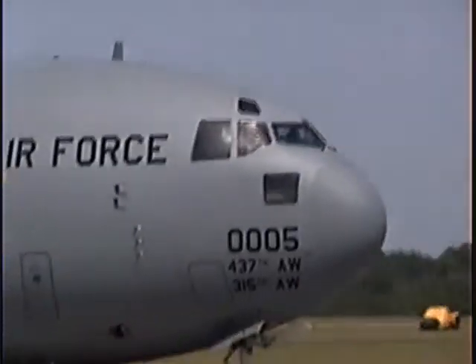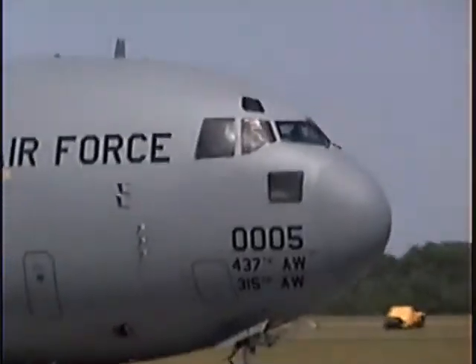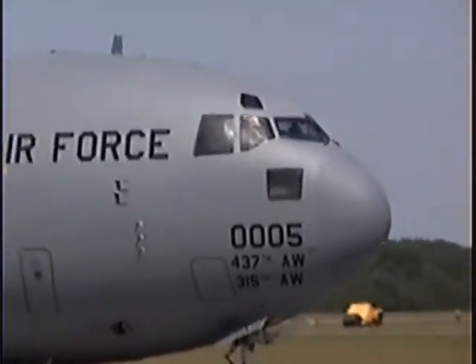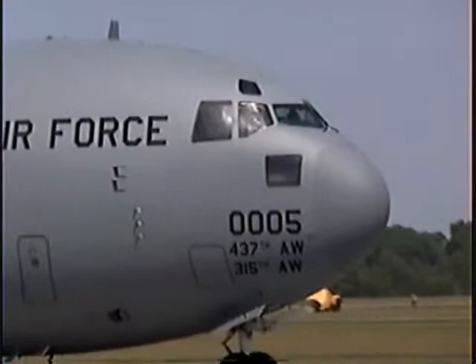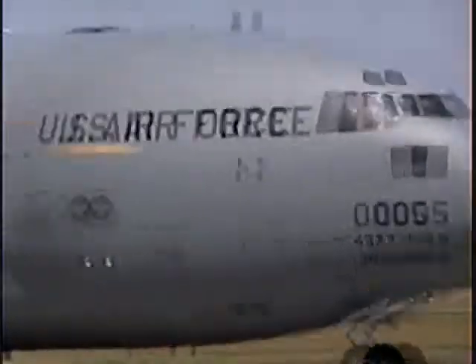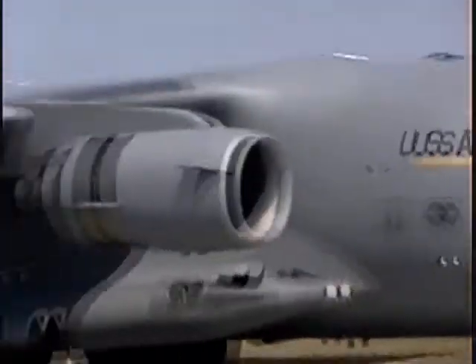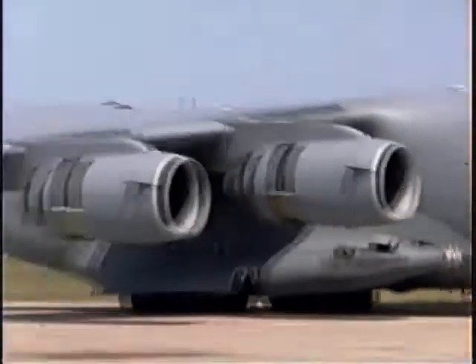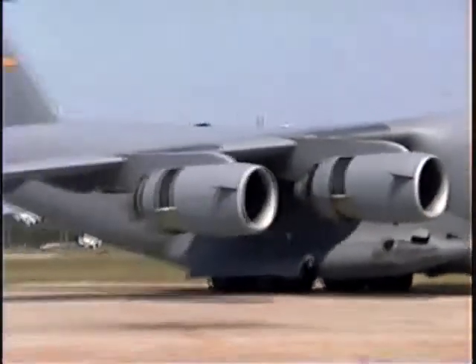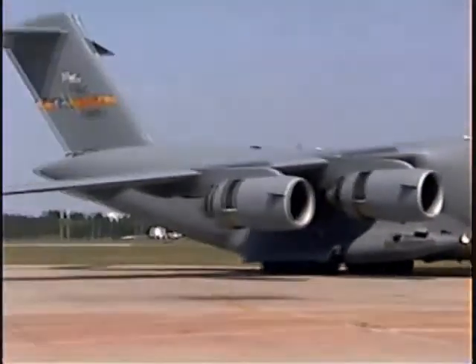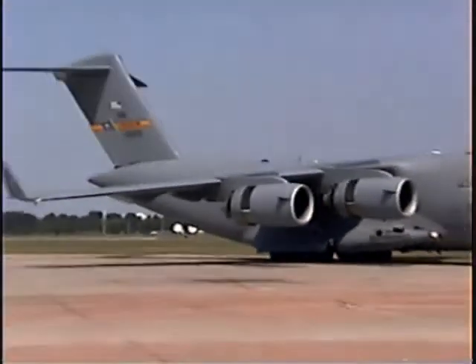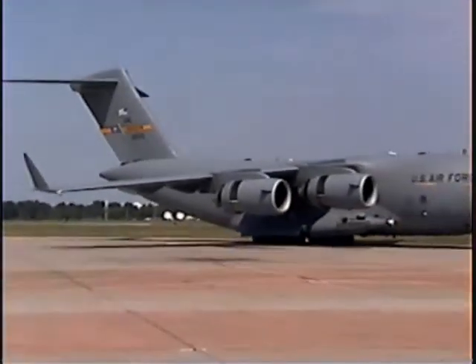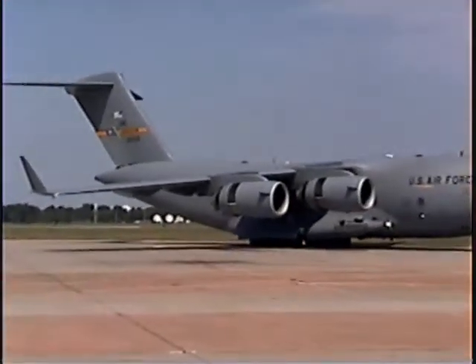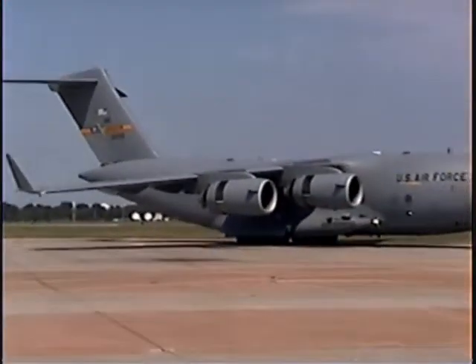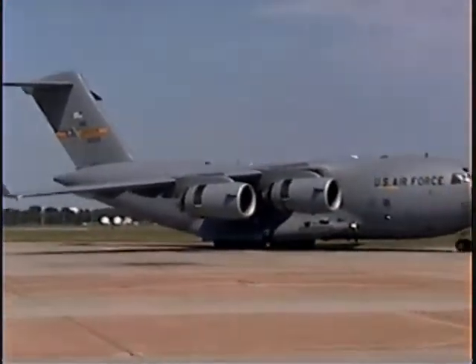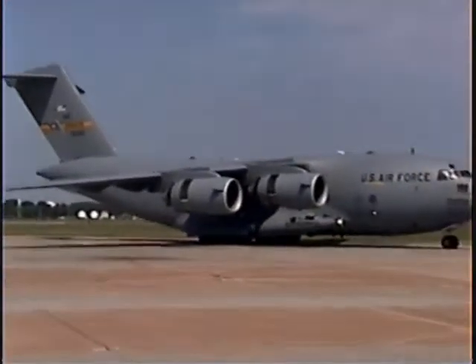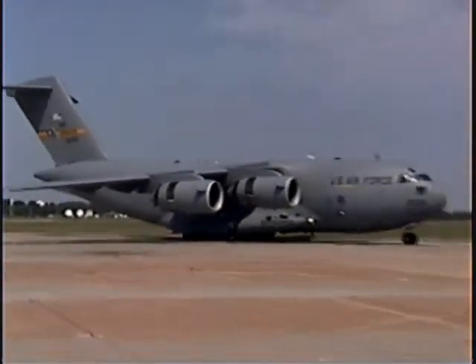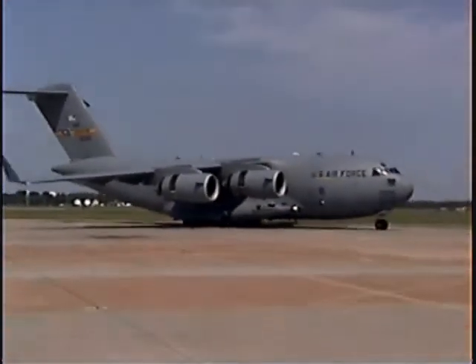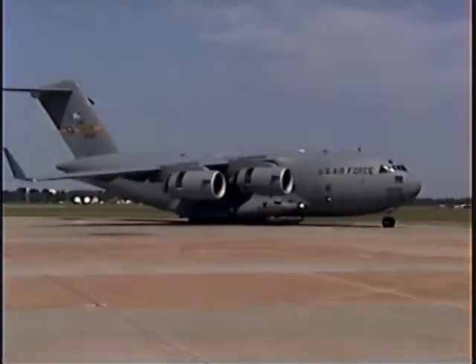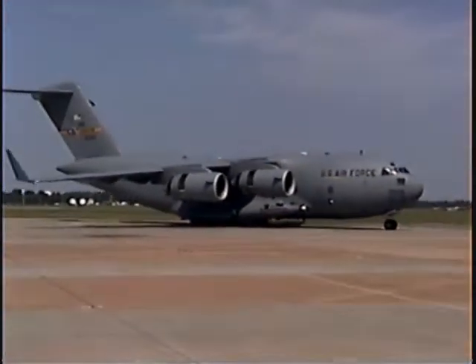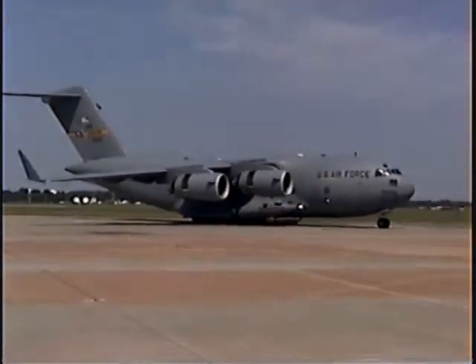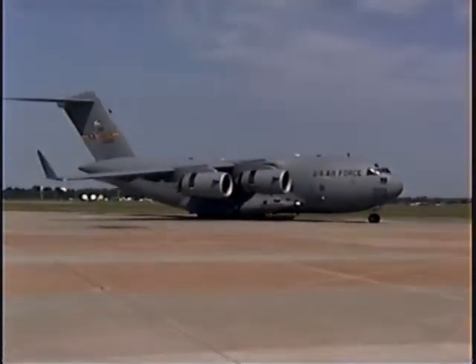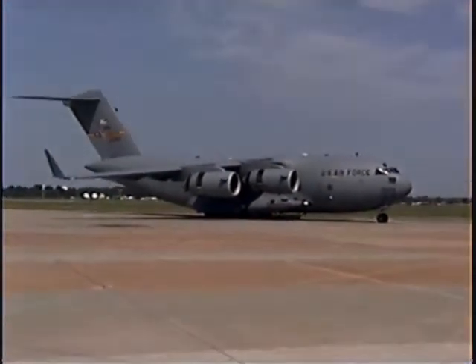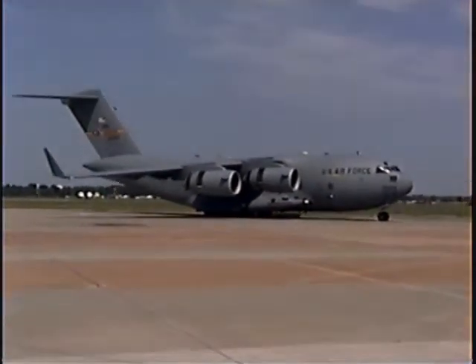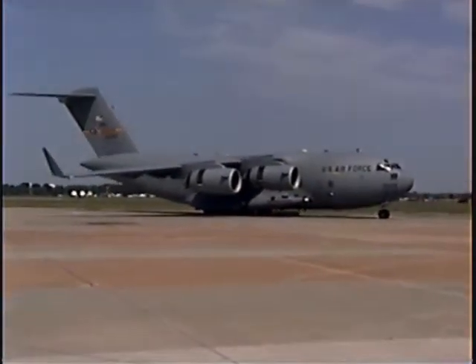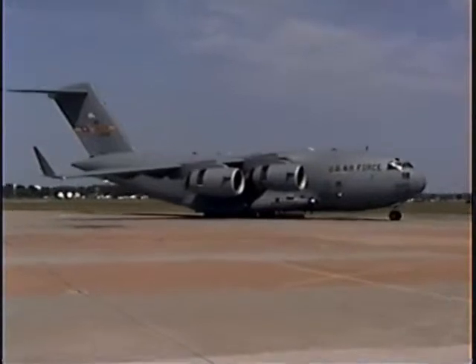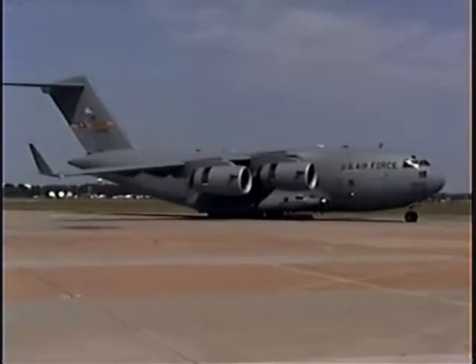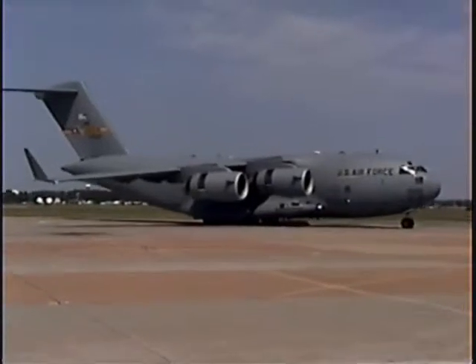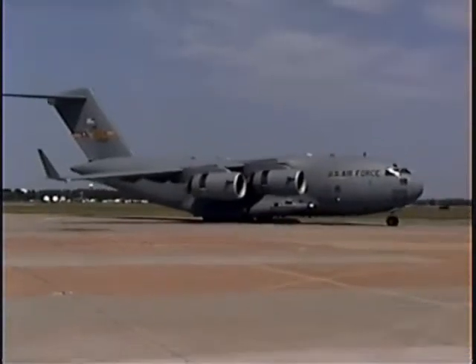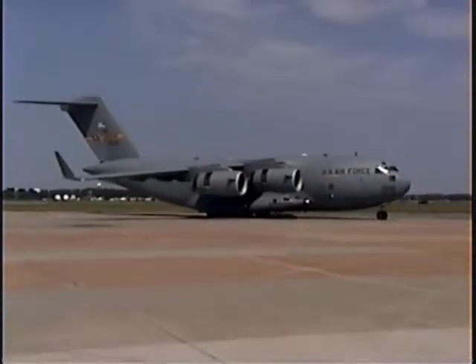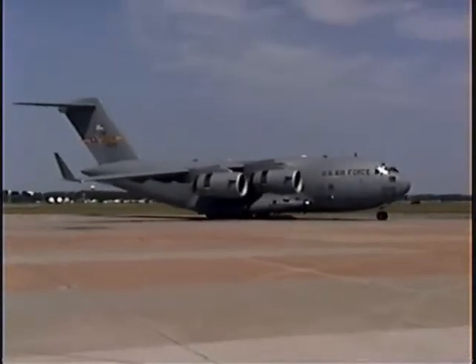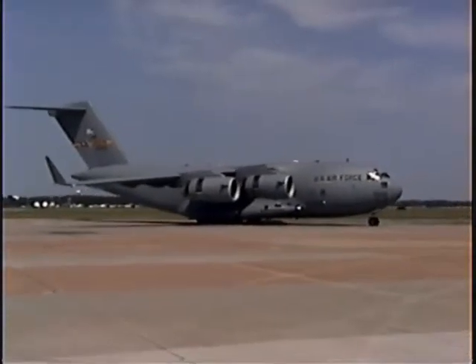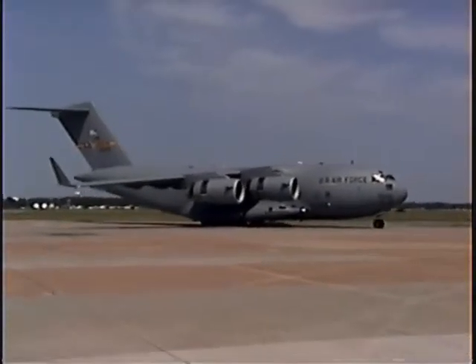Airman Anna Stewart, please report to the announcing stand. Airman First Class Anna Stewart, please report to the announcing stand.